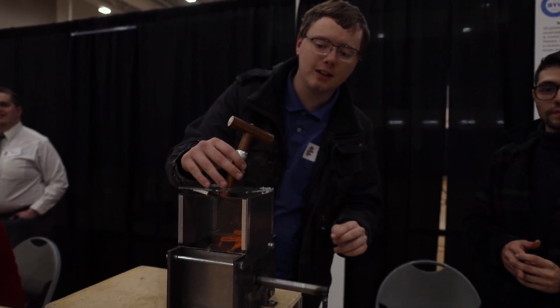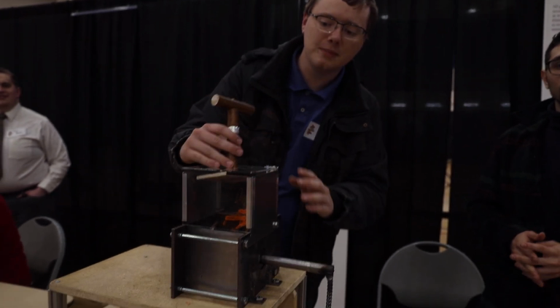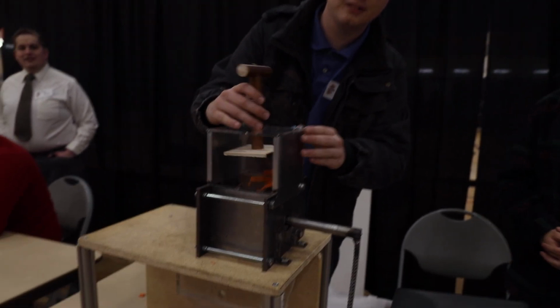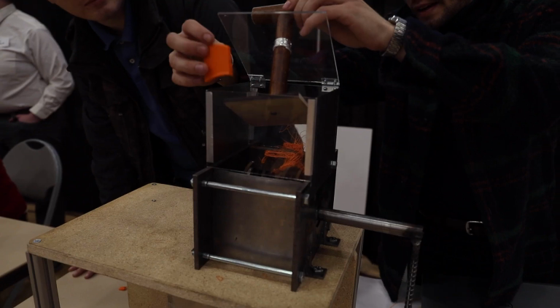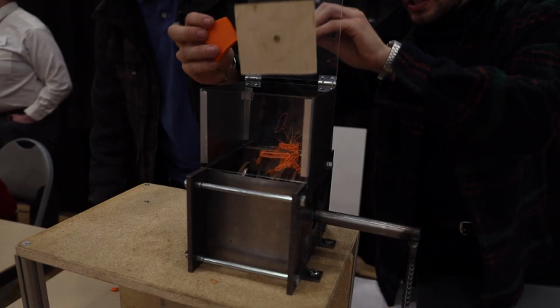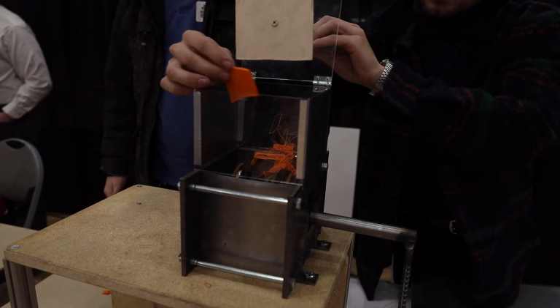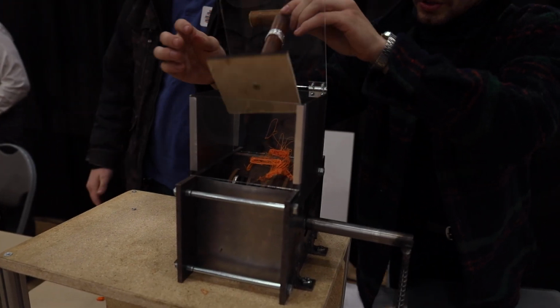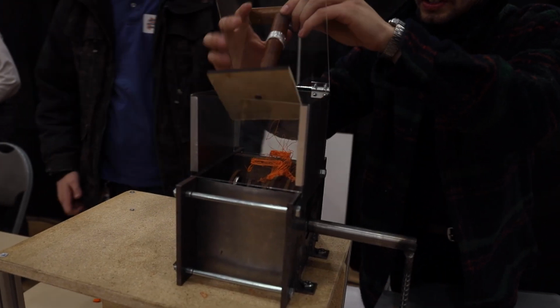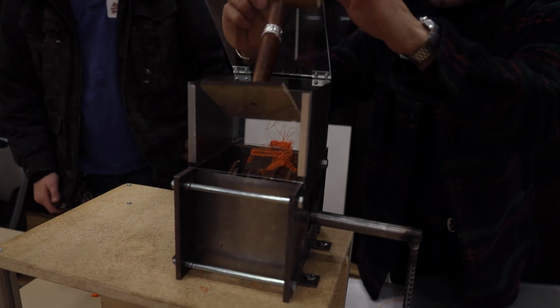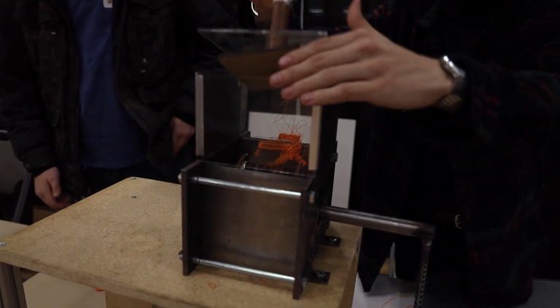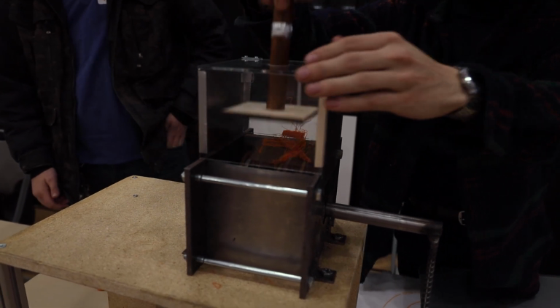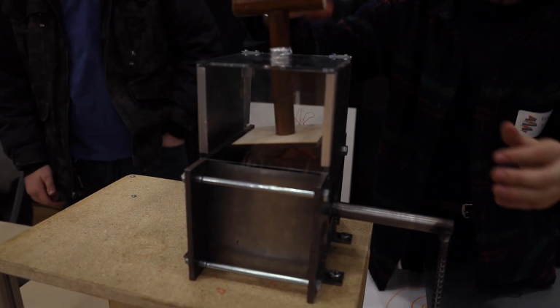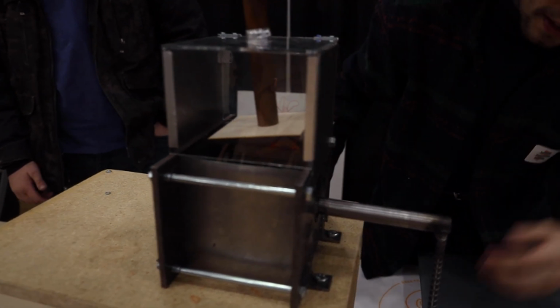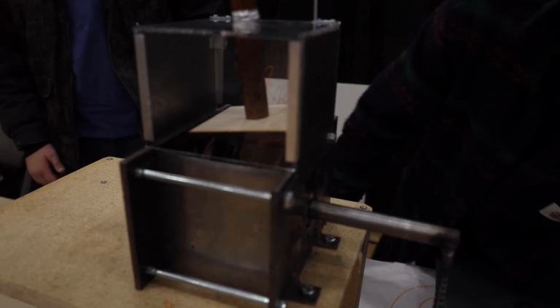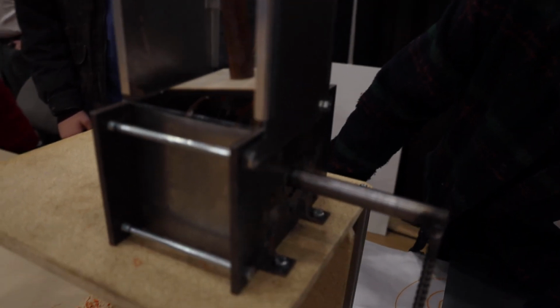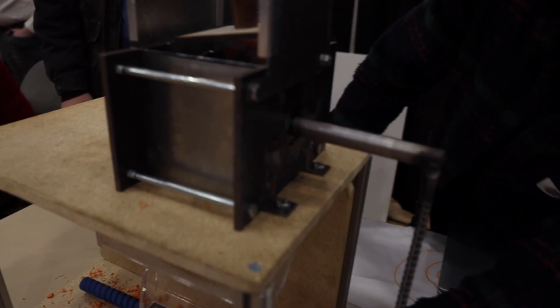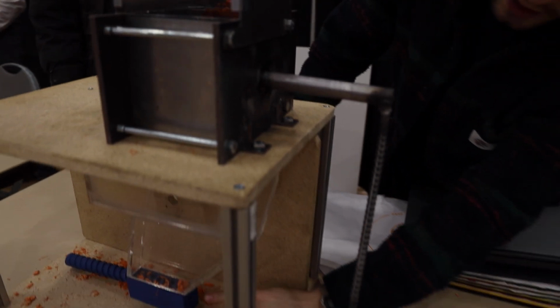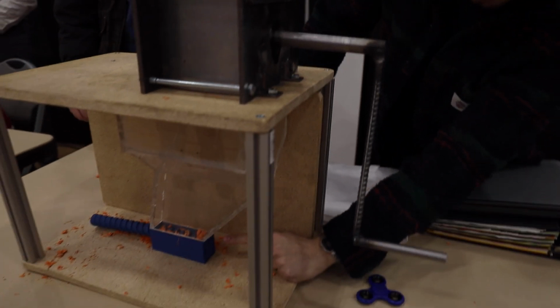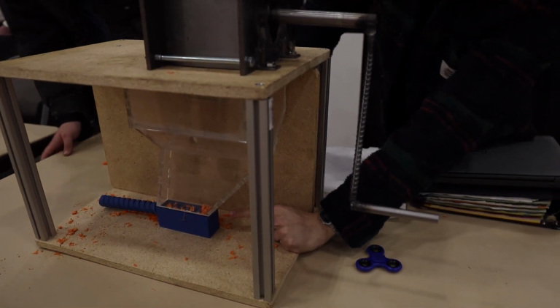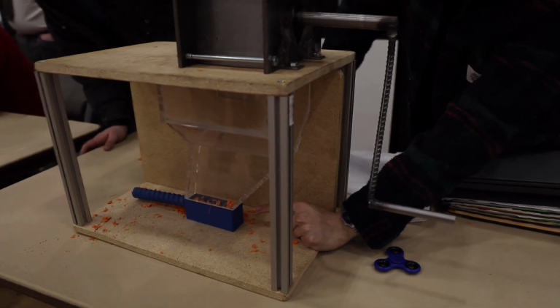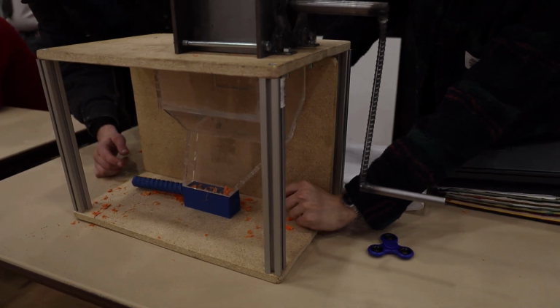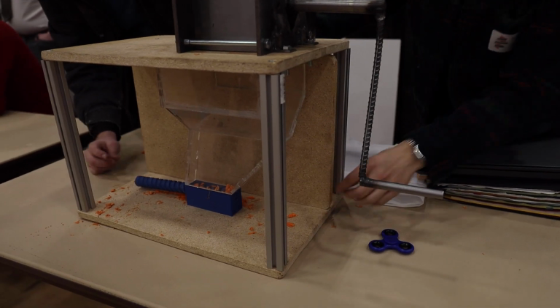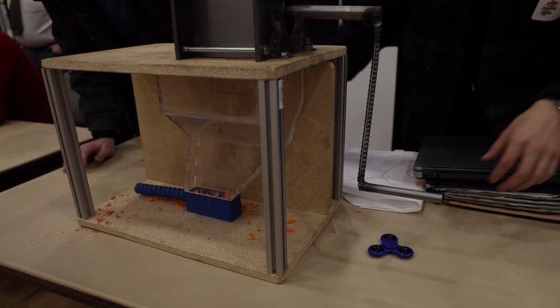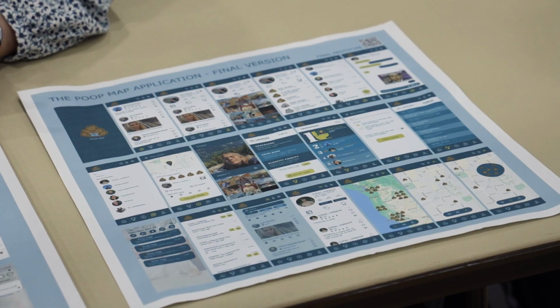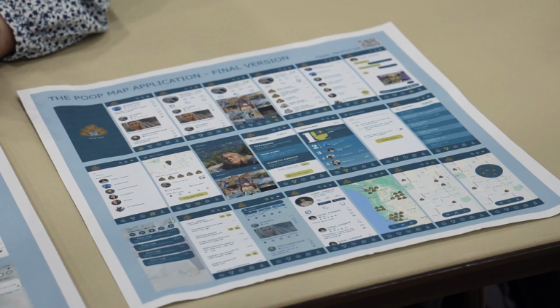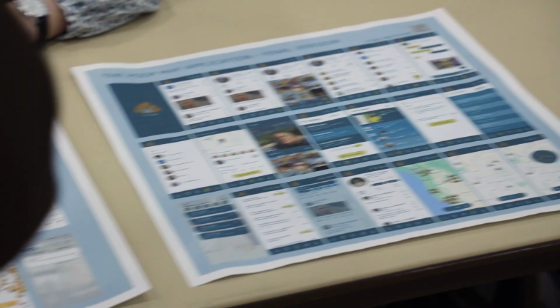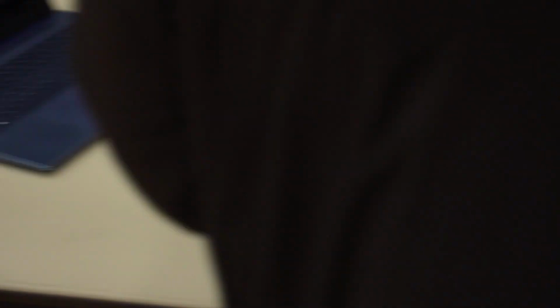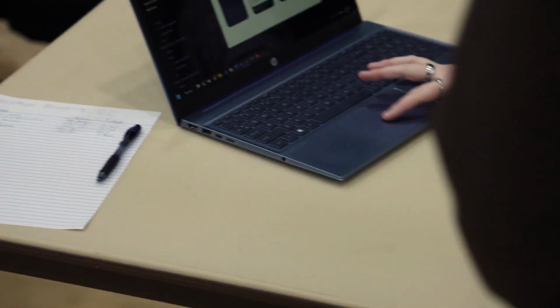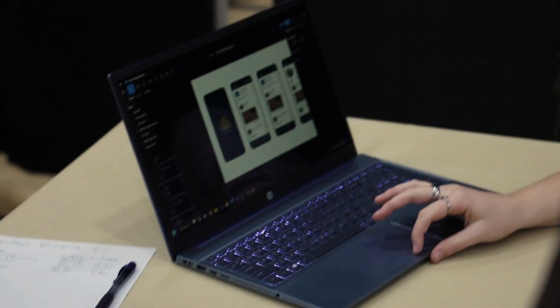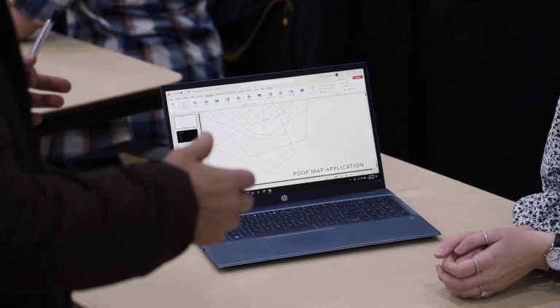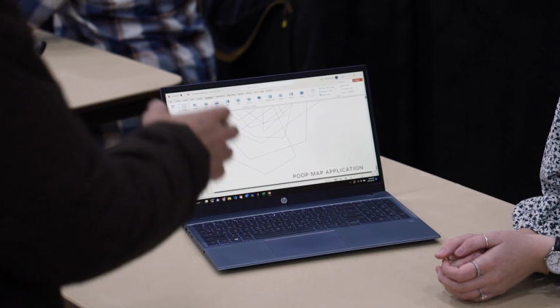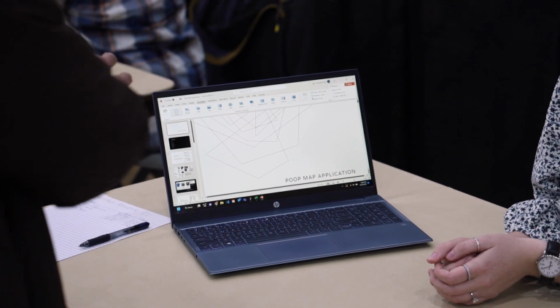What we were trying to do was repurpose a failed 3D printer. Basically what we'll do is shred the pieces, remelt them, and then re-extrude them again.